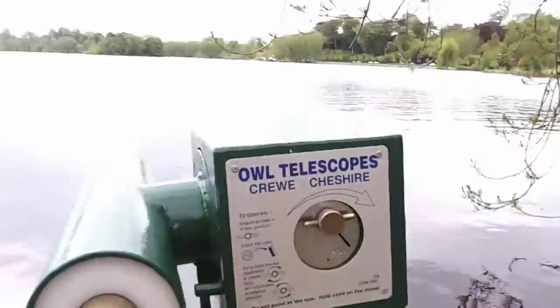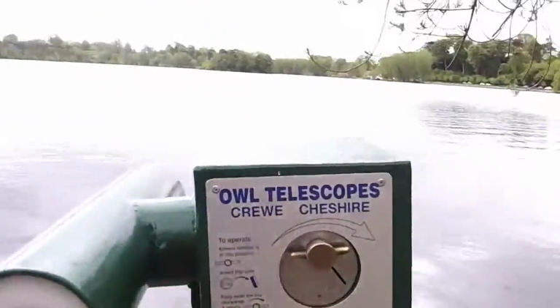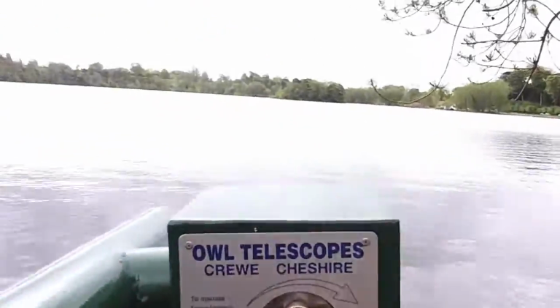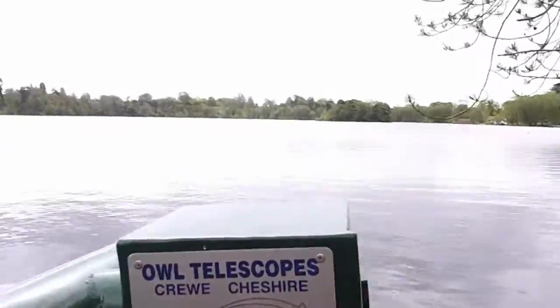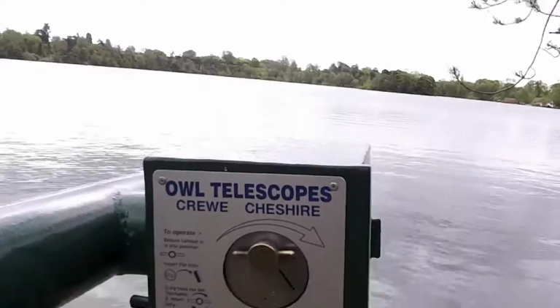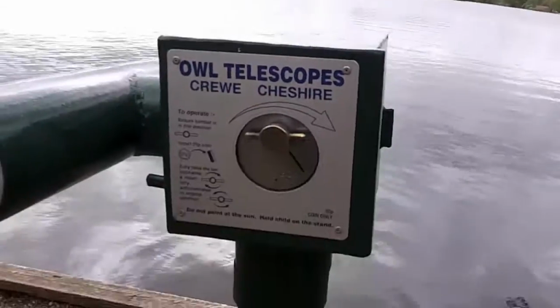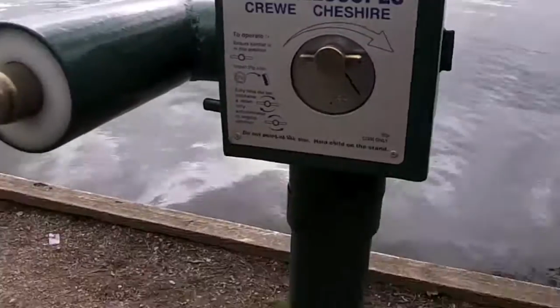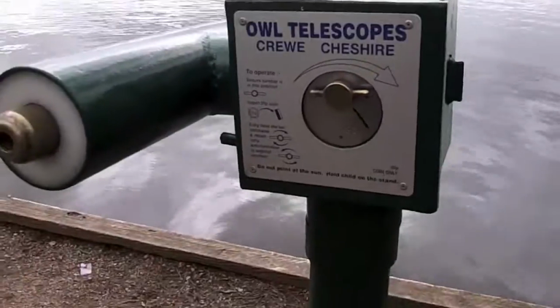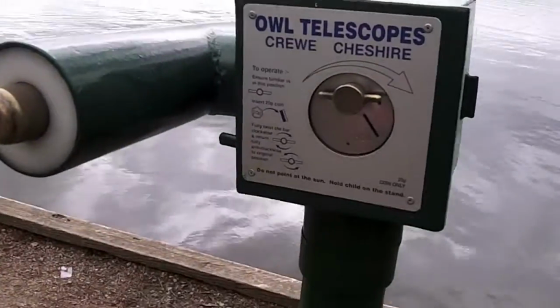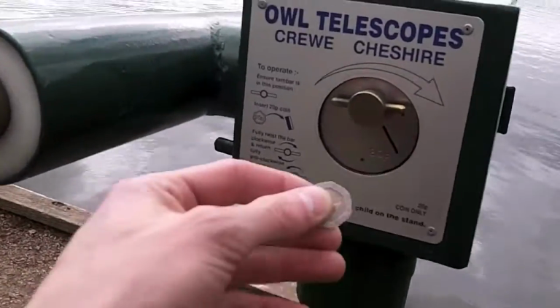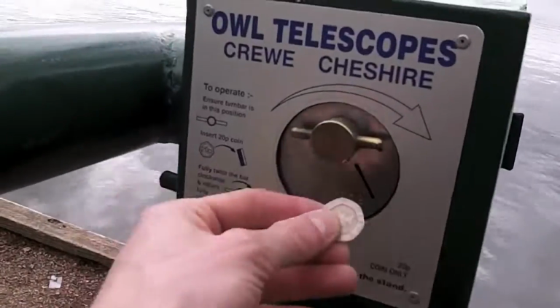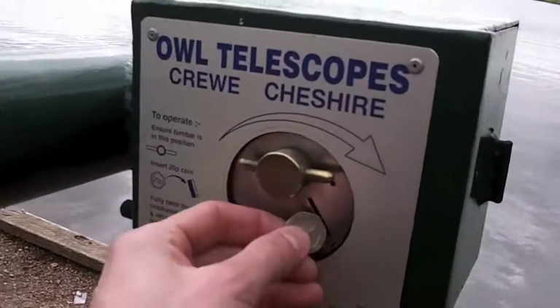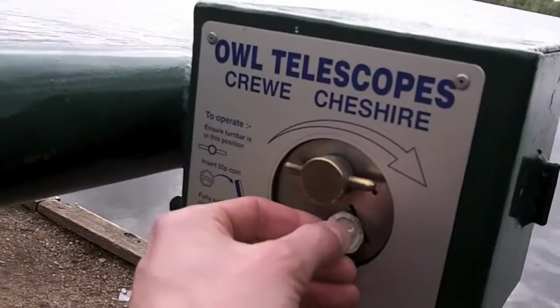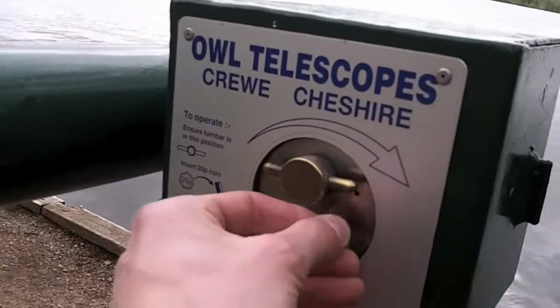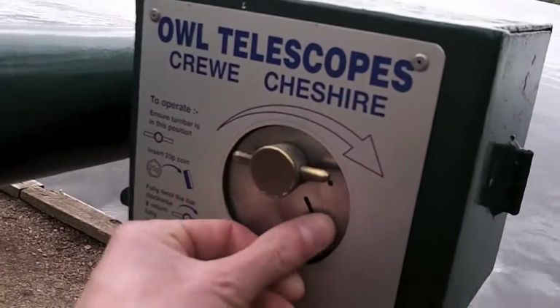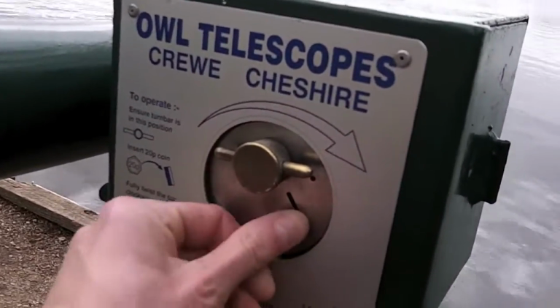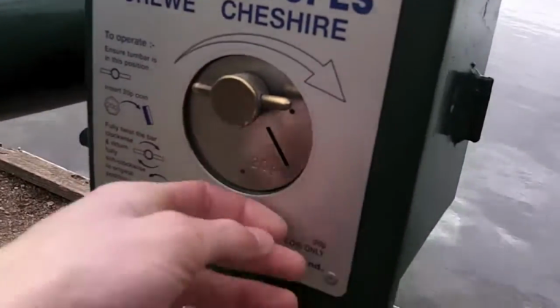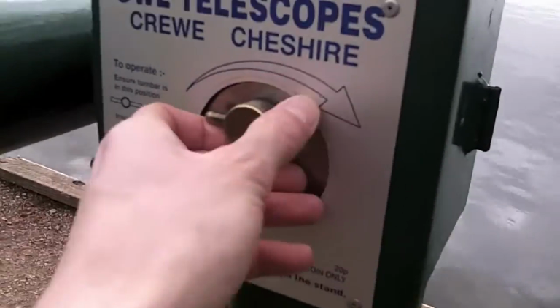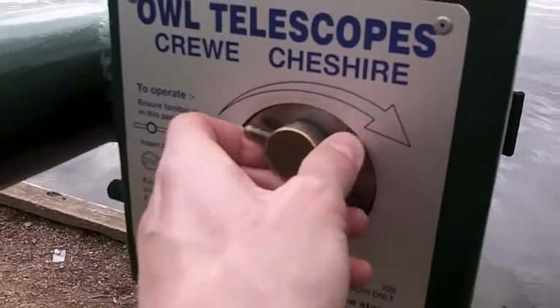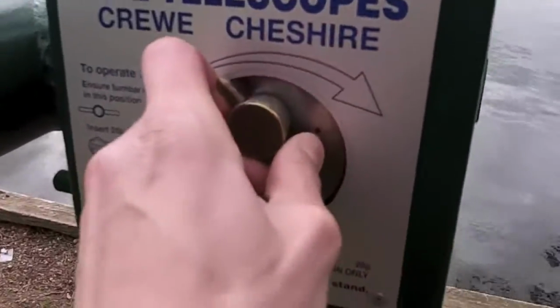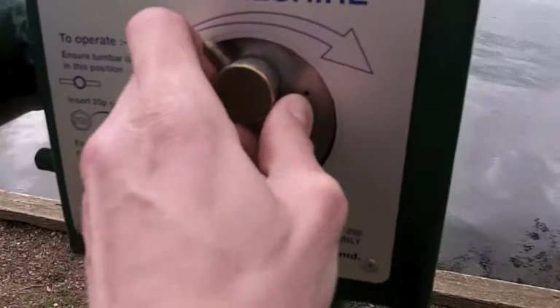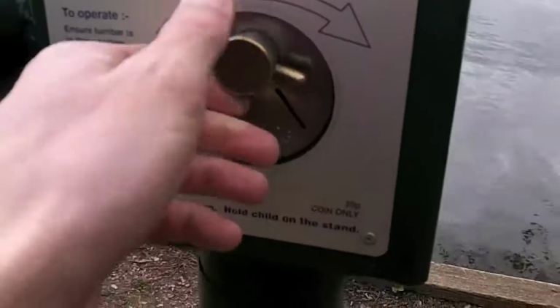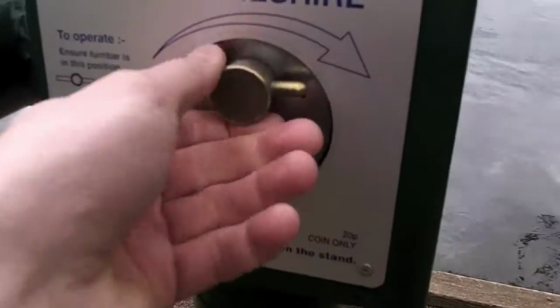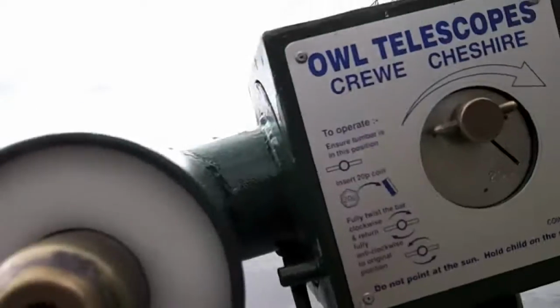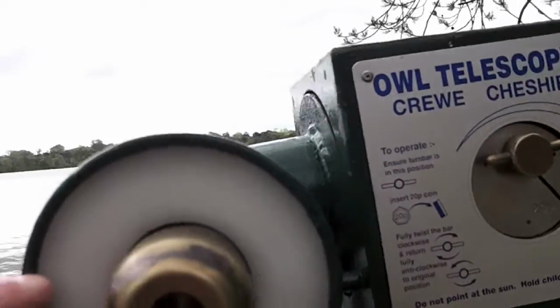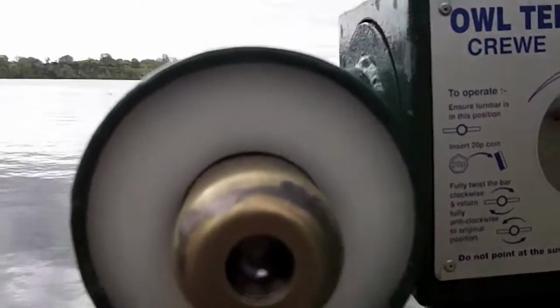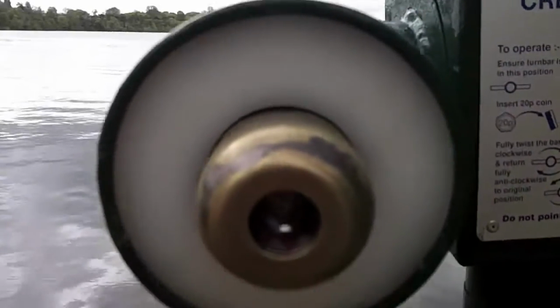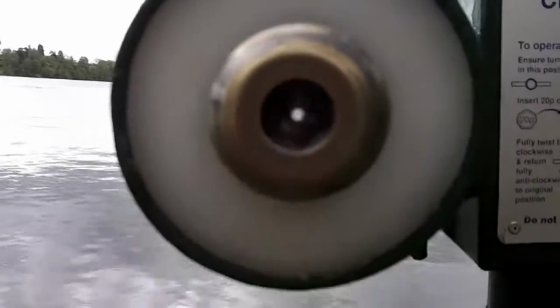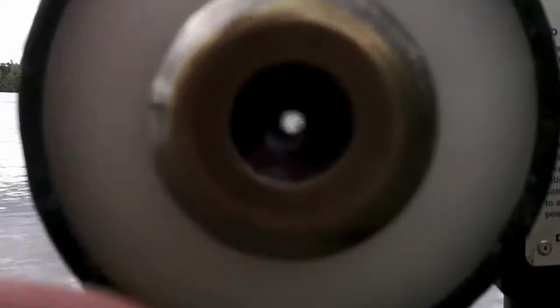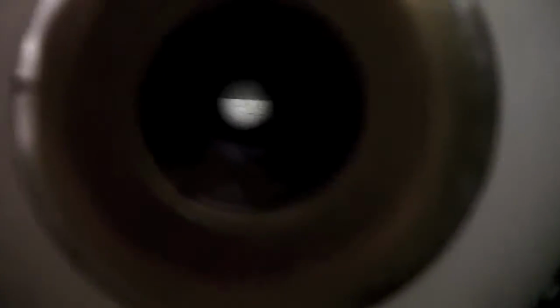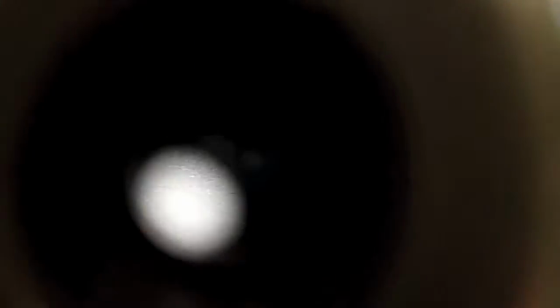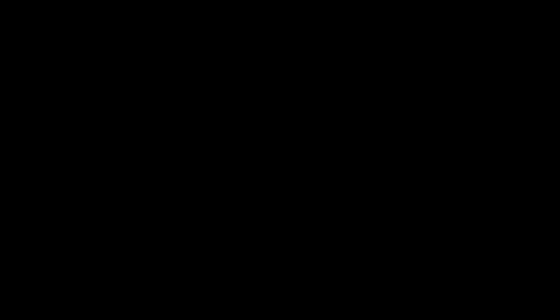Let's finally live the dream of childhood that I never got to do. In goes the 20p. That is relatively low magnification as you can imagine.